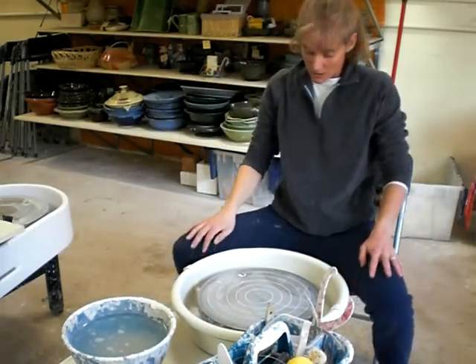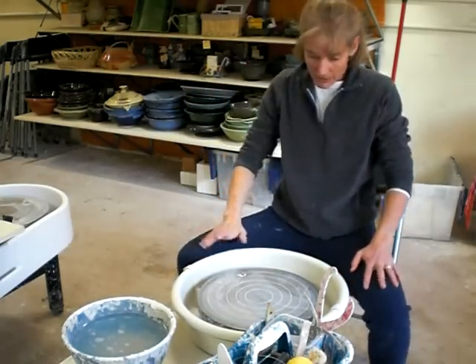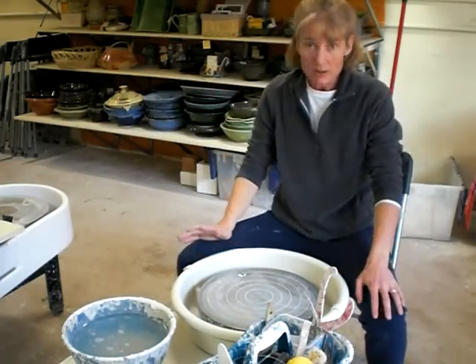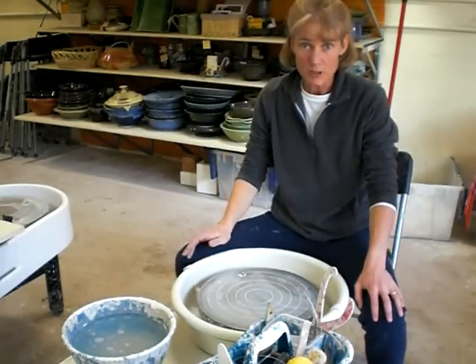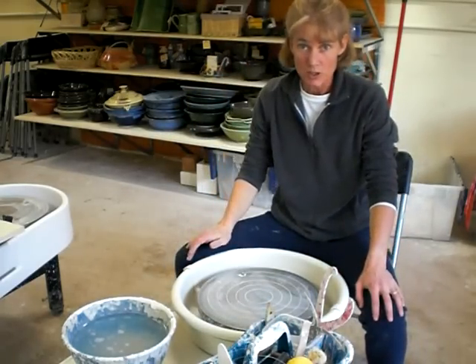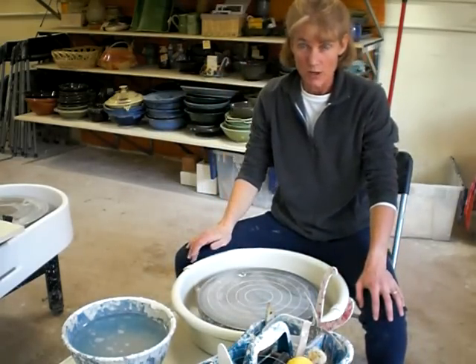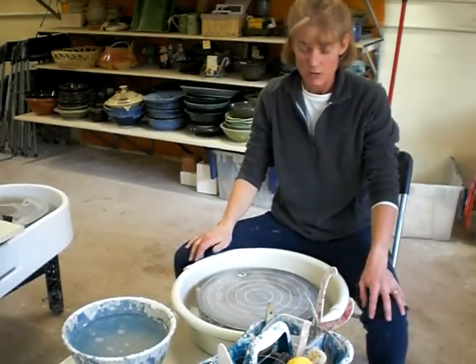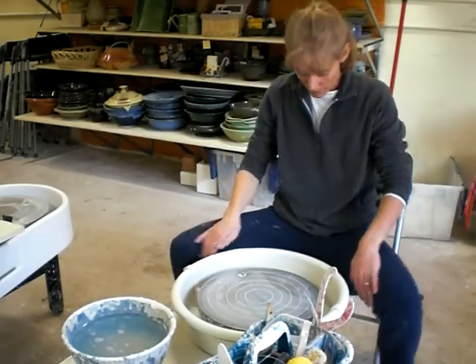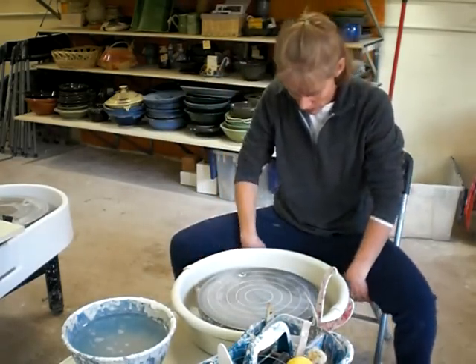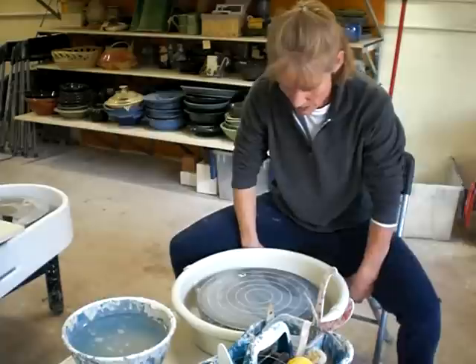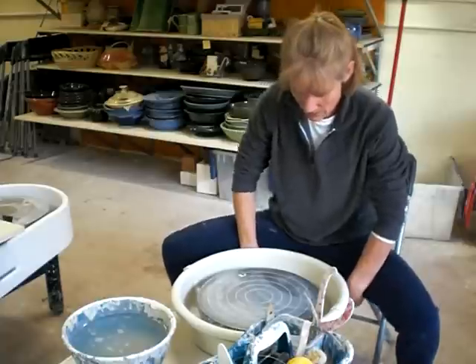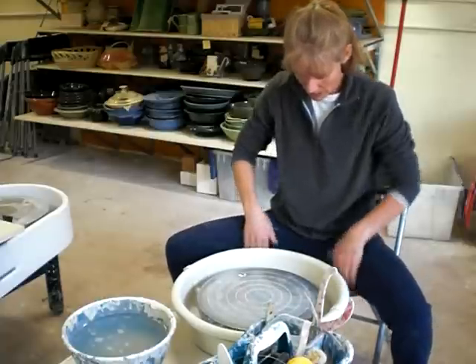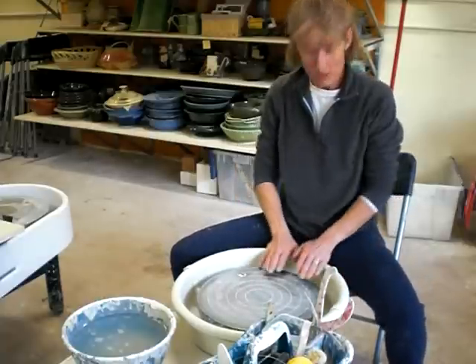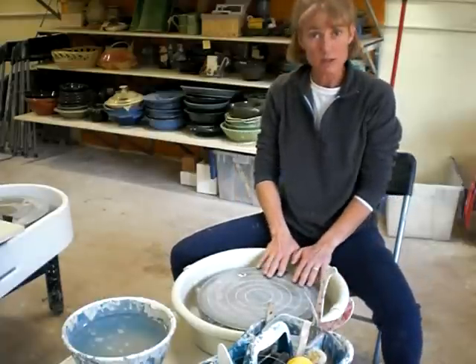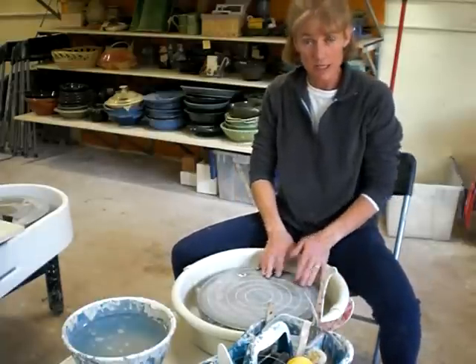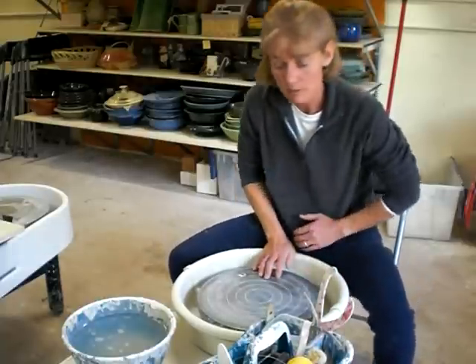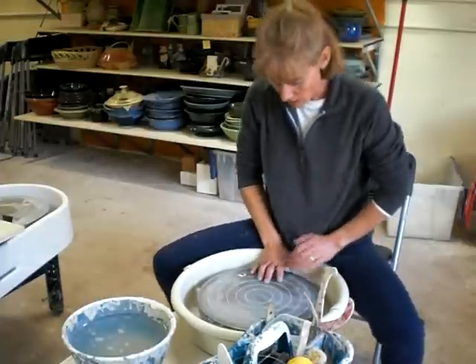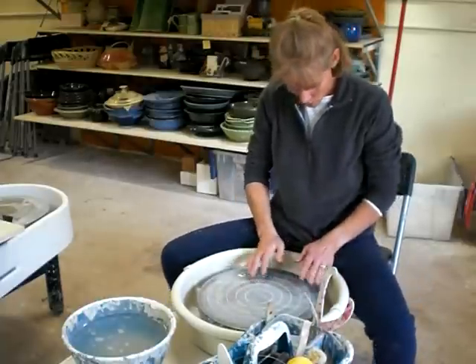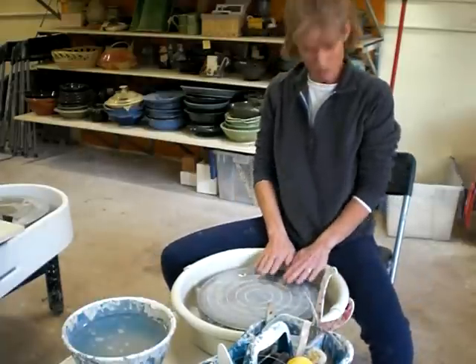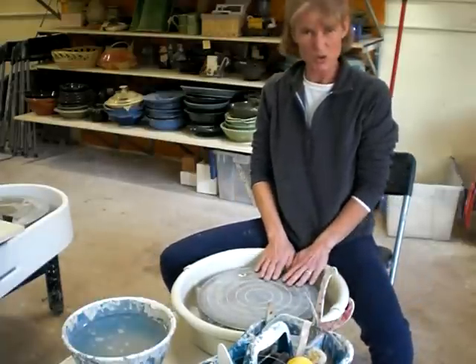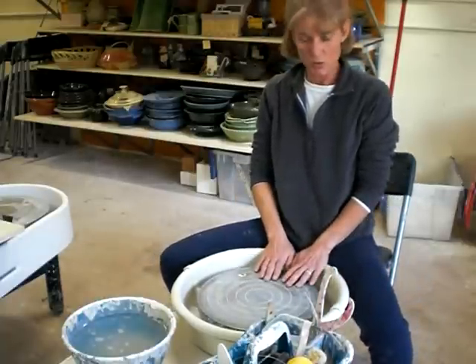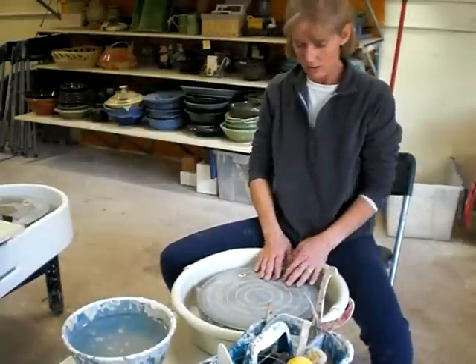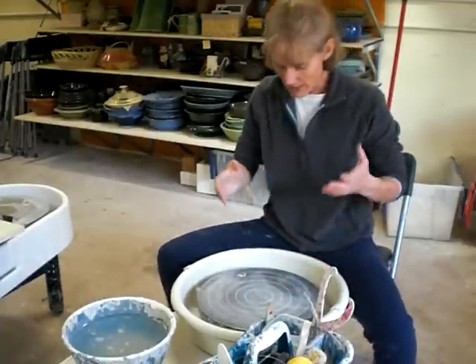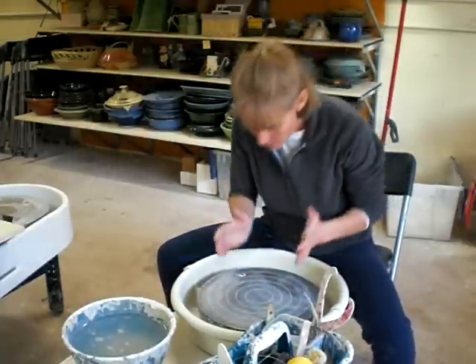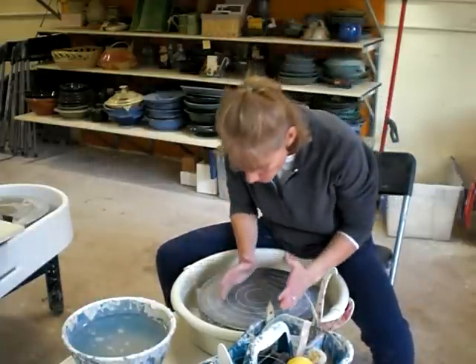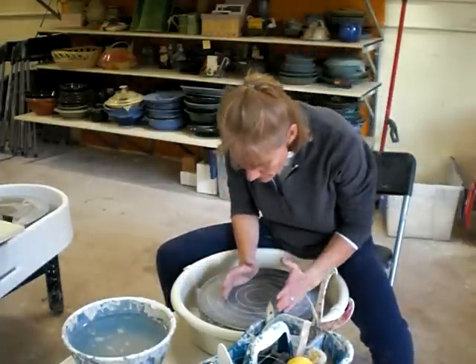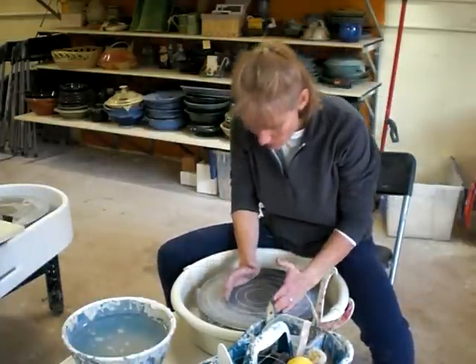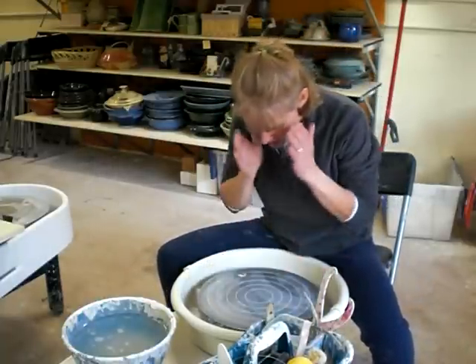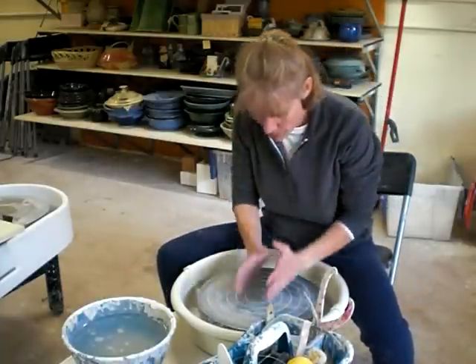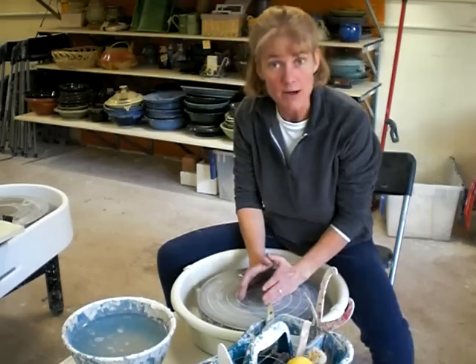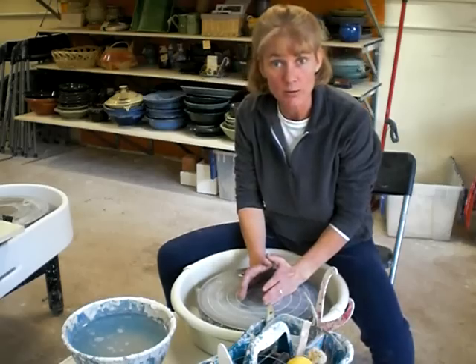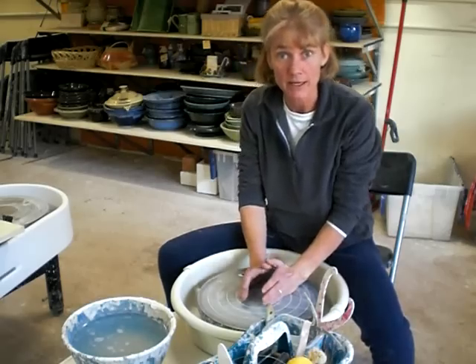I'm getting myself positioned at the potter's wheel. The first thing I want to do is get my seat as close as I can — get my crotch way up close to the wheel. That helps so that as I'm throwing, my nose is right over my clay.